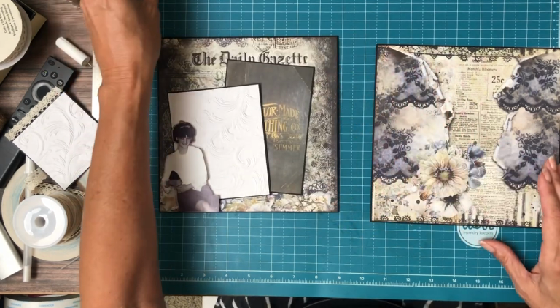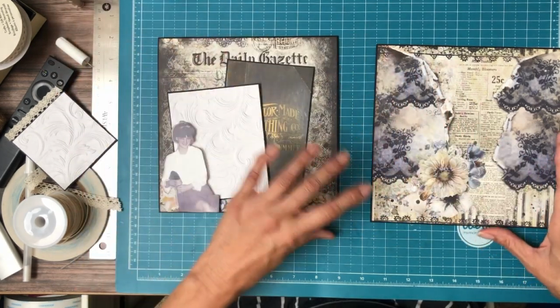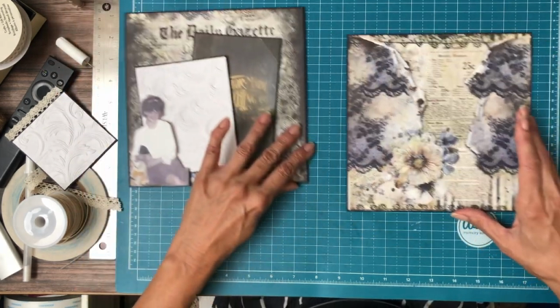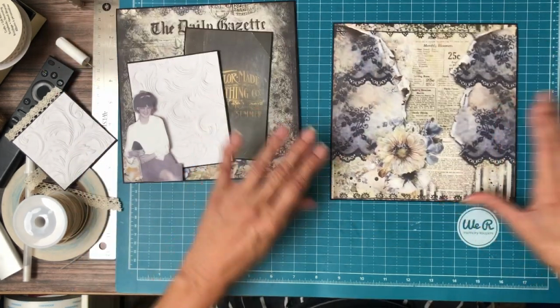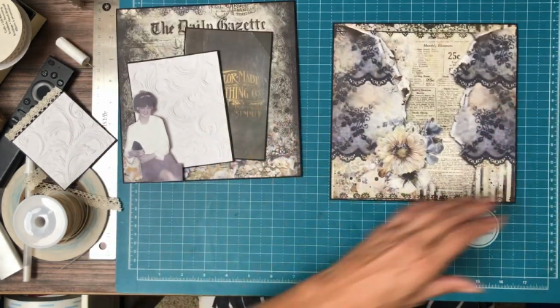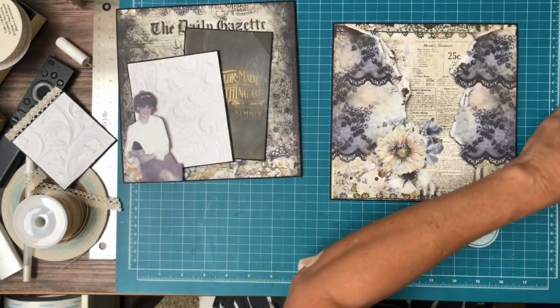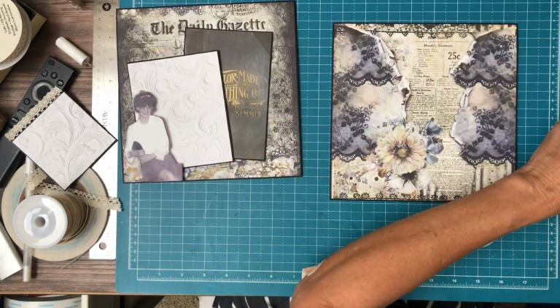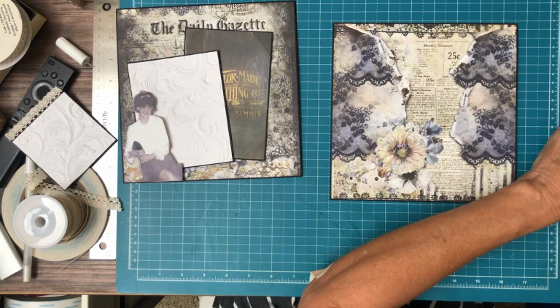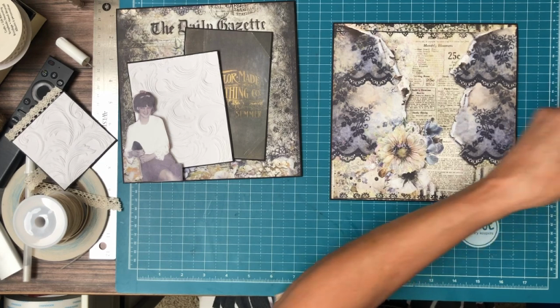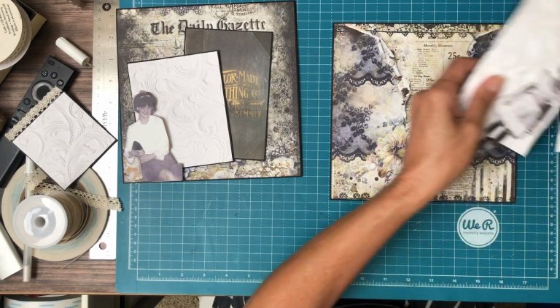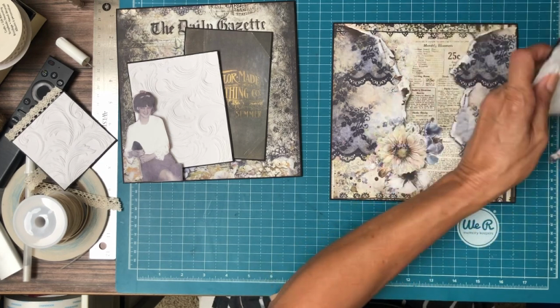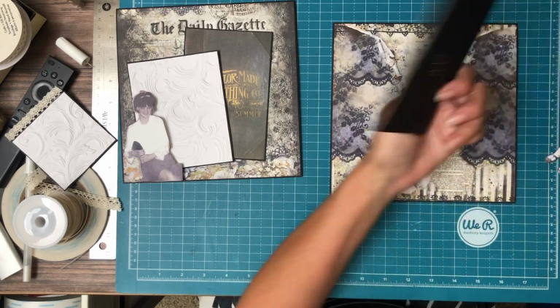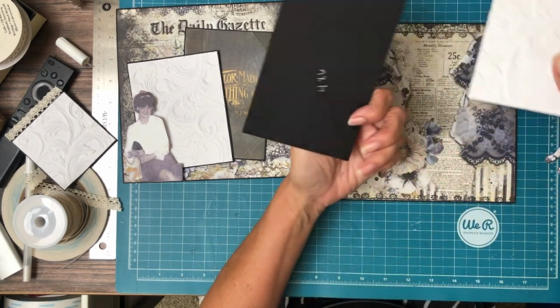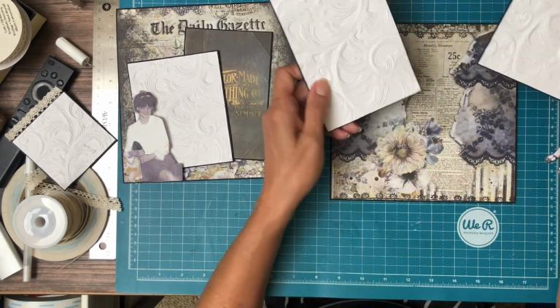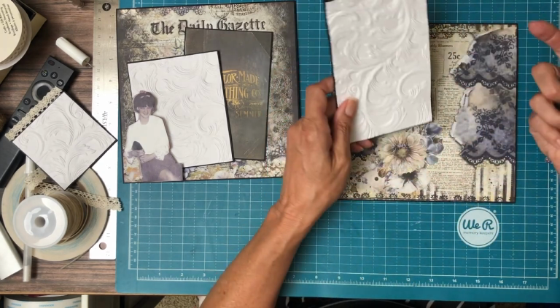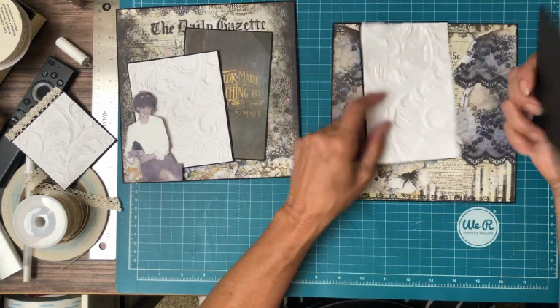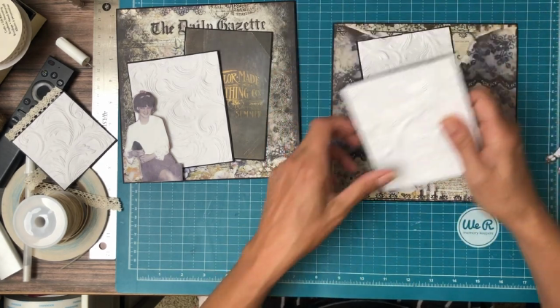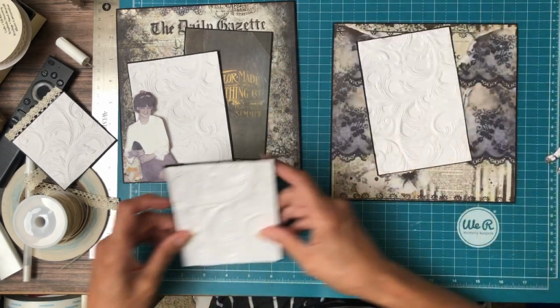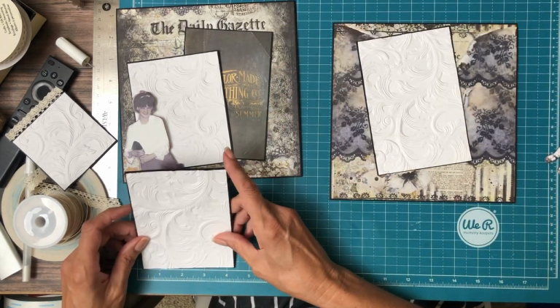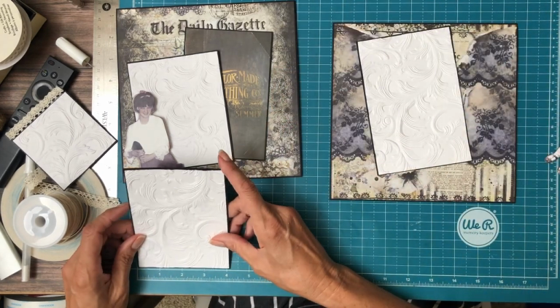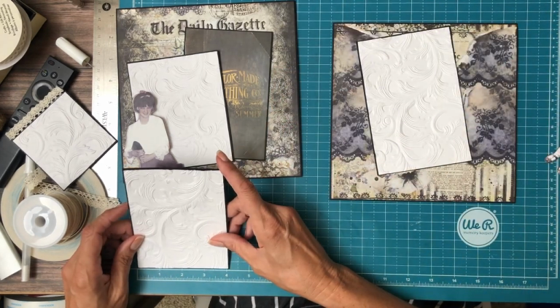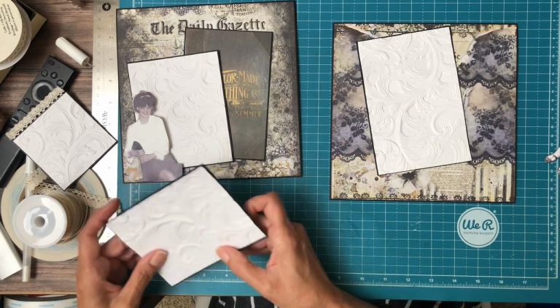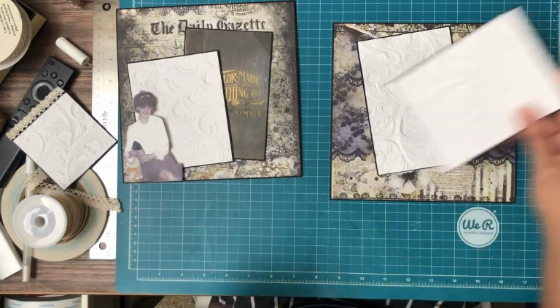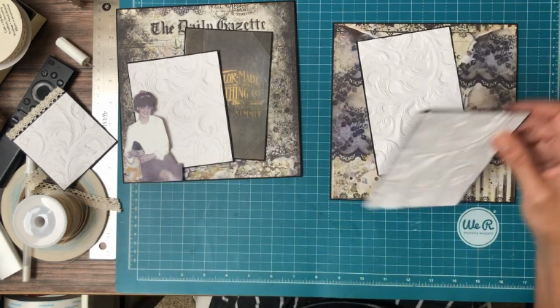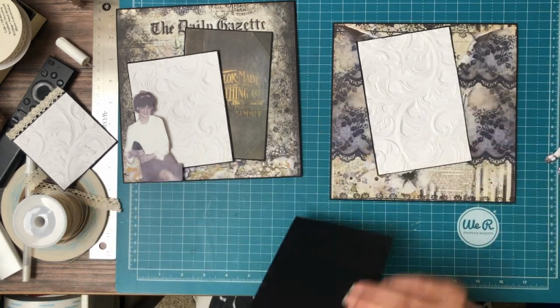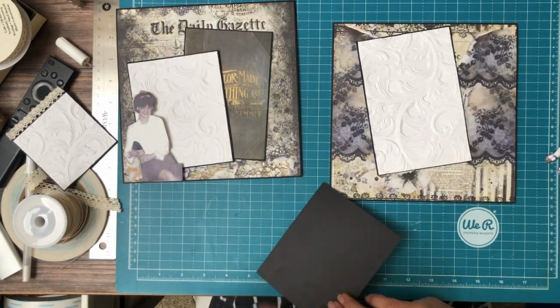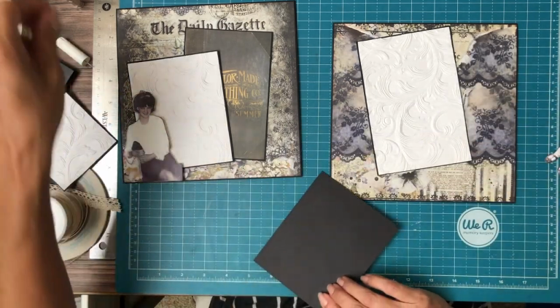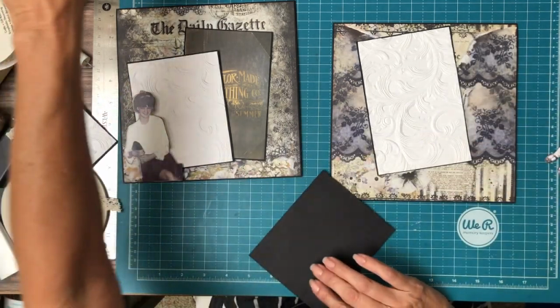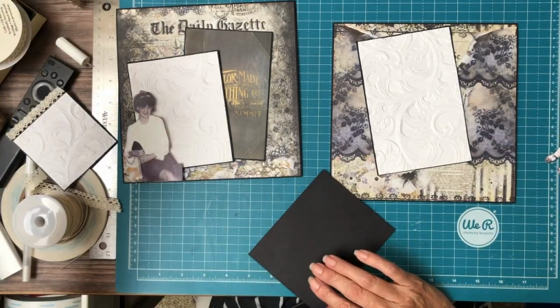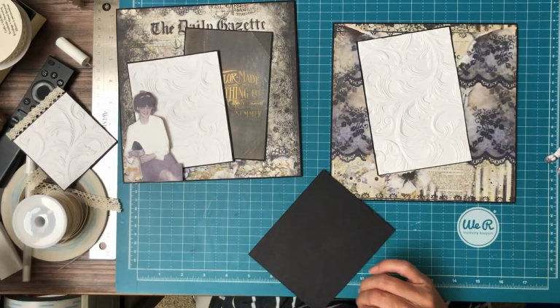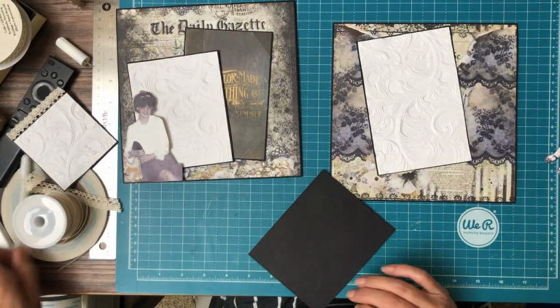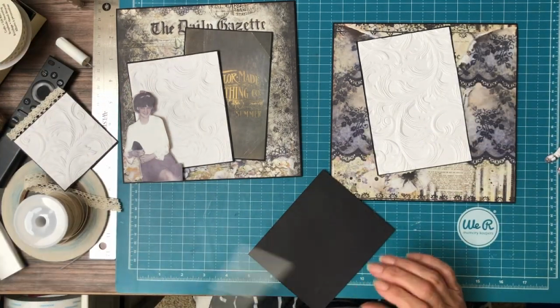Okay, that's pretty much it for that side. Over here we're going to do two photo mats — I've got a 4x6 and a 4x5.